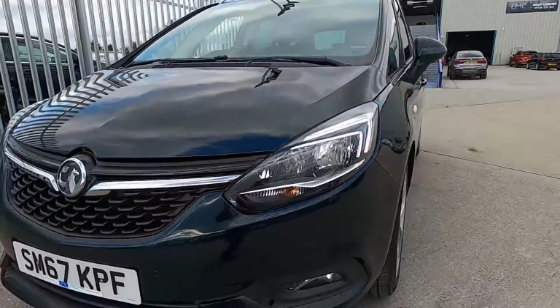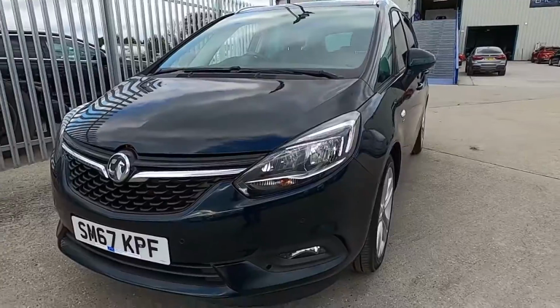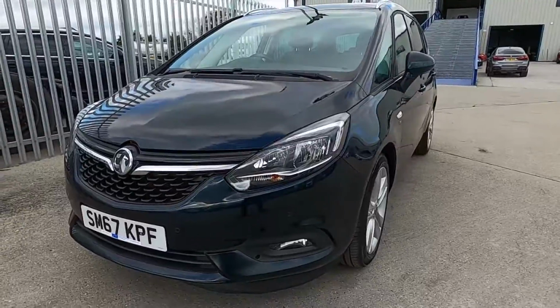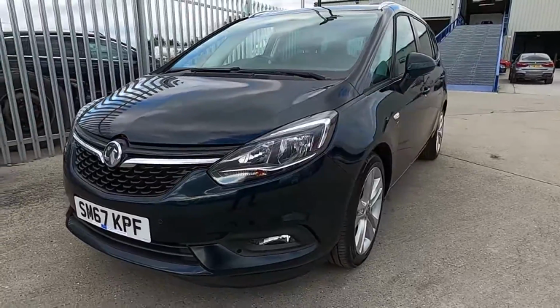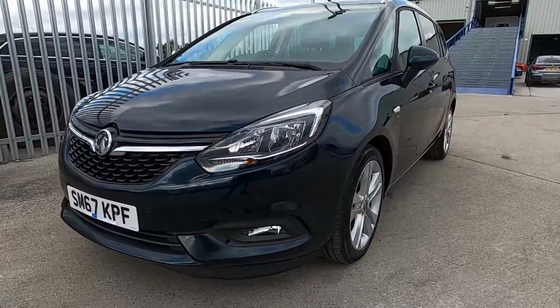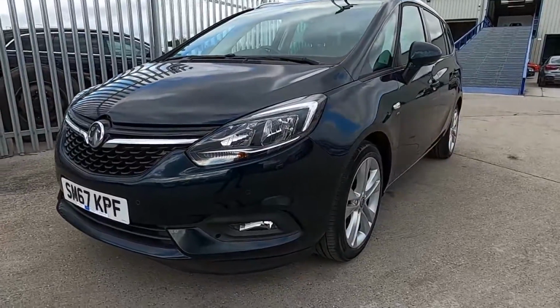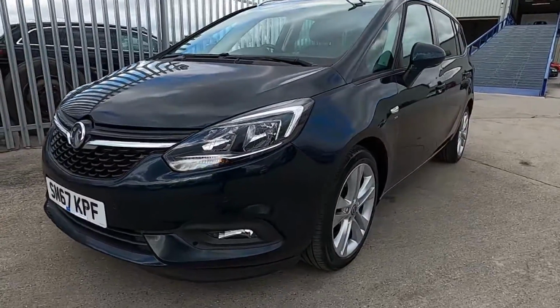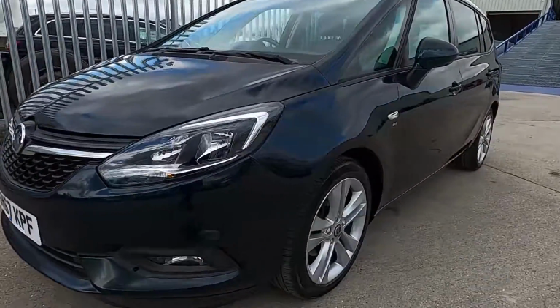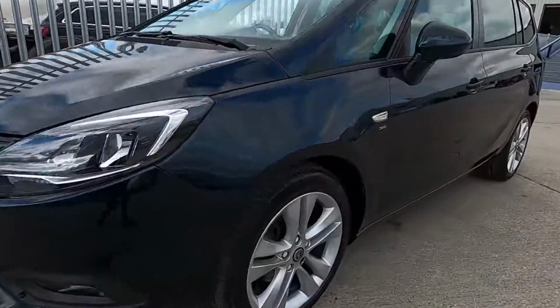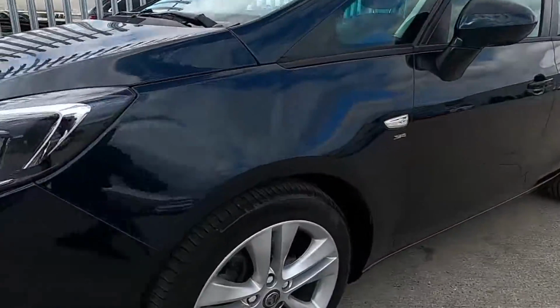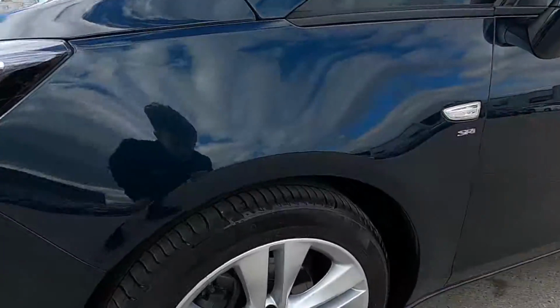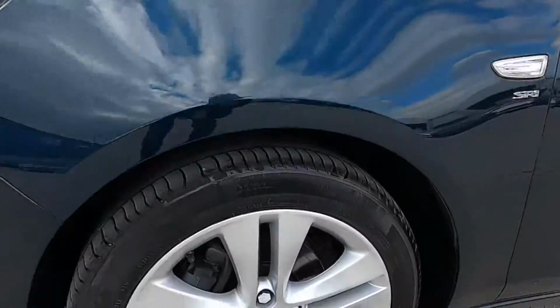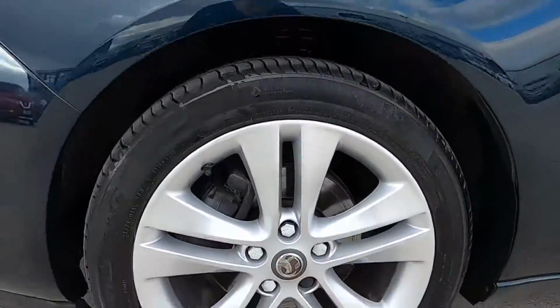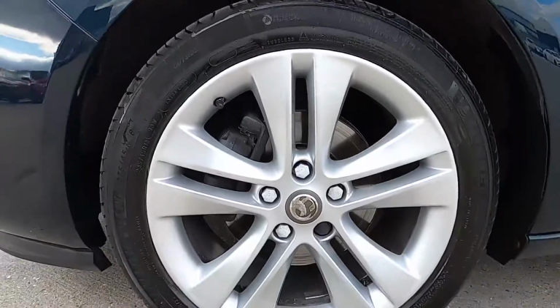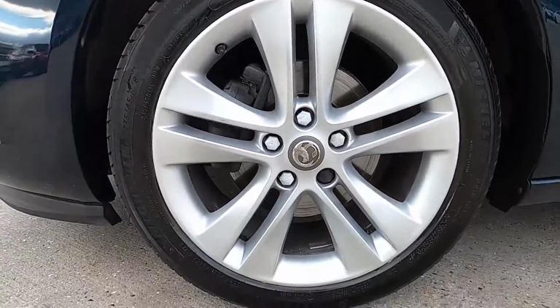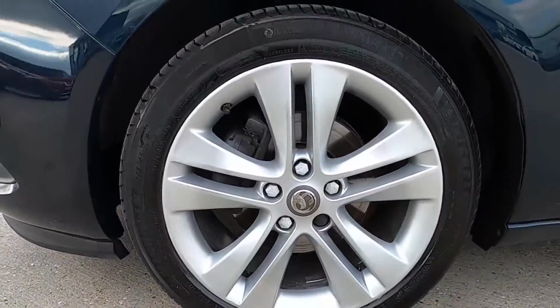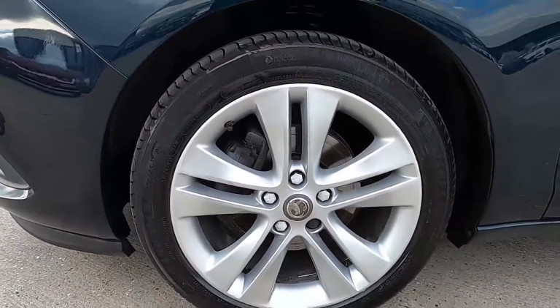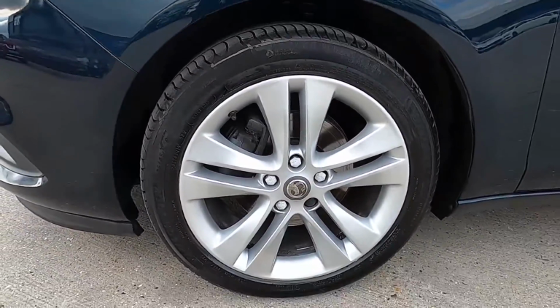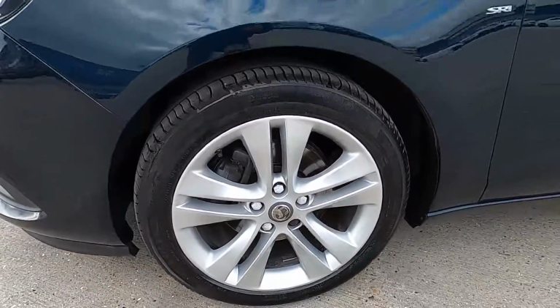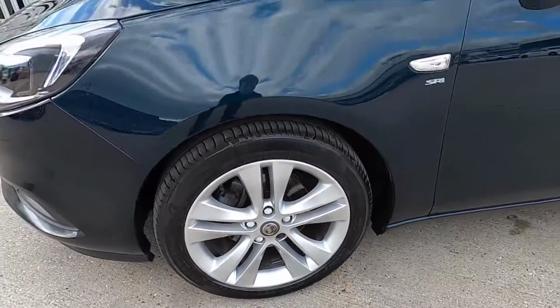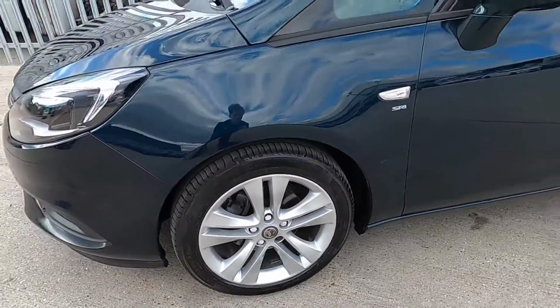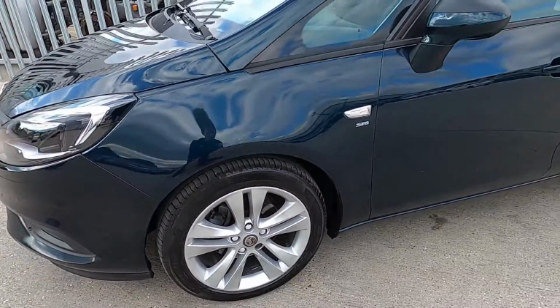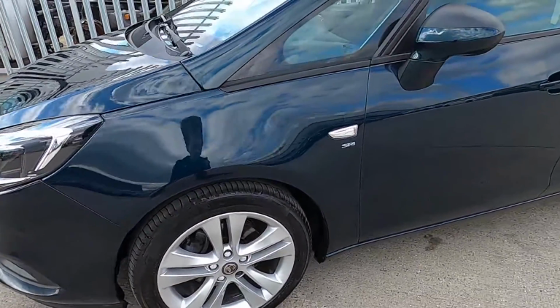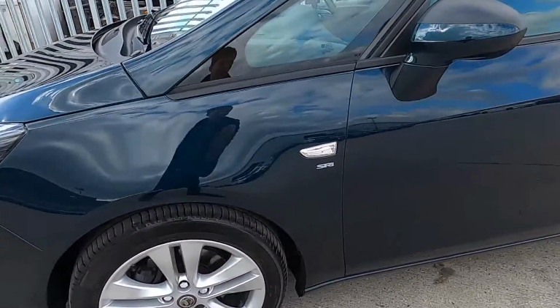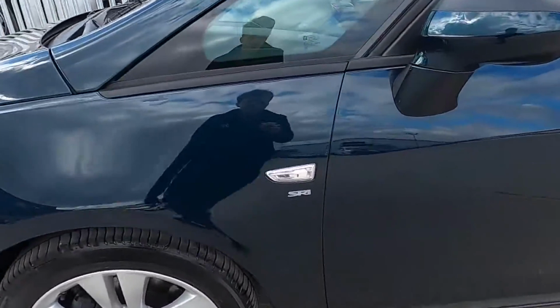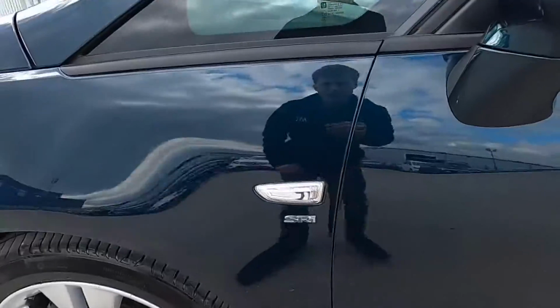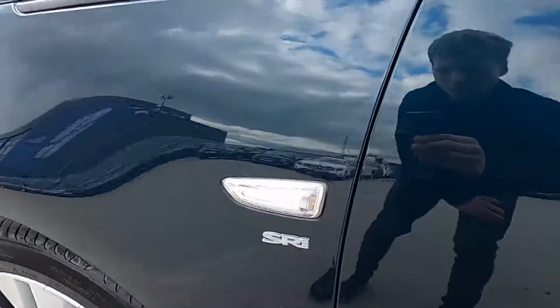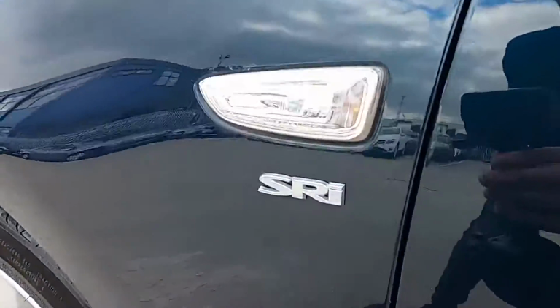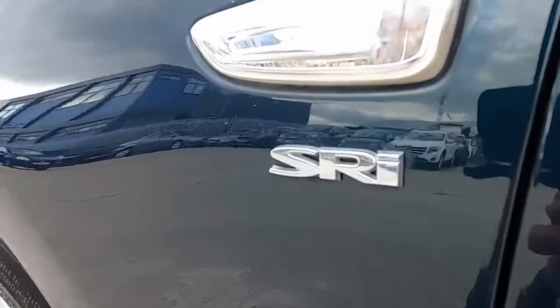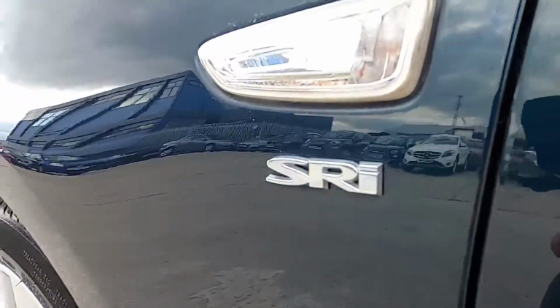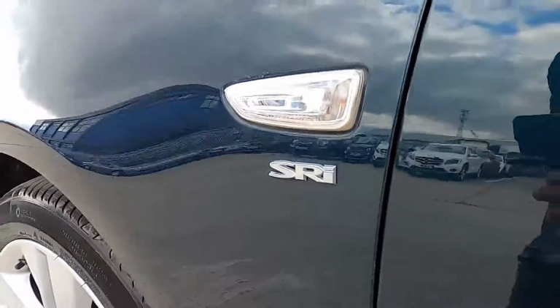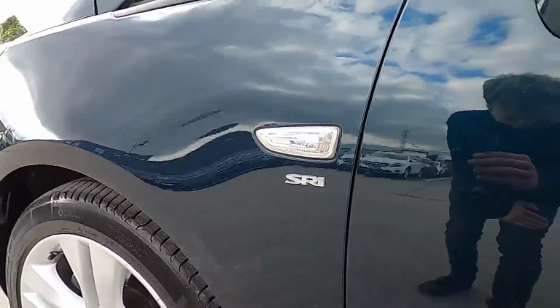As you can see it's a very stylish looking car. Down to the sides, this car has 18-inch silver wheels all in good condition, and you've also got the SRi badge either side of the front panel.